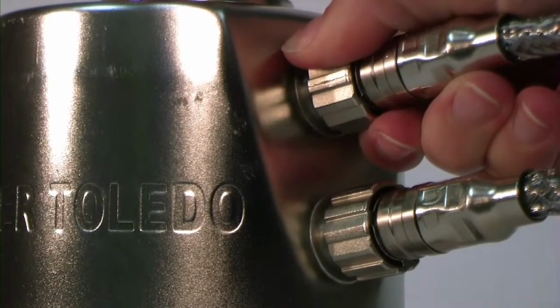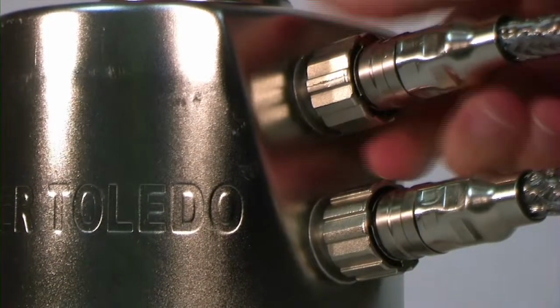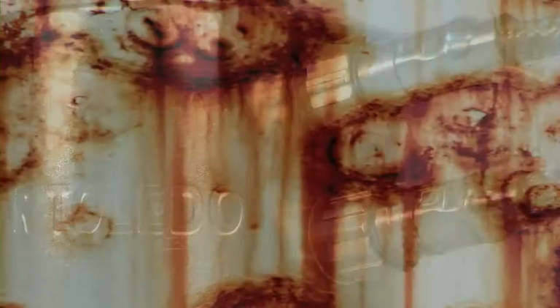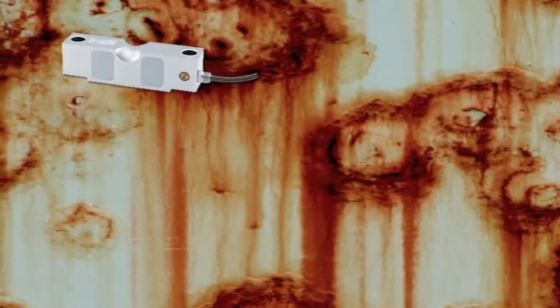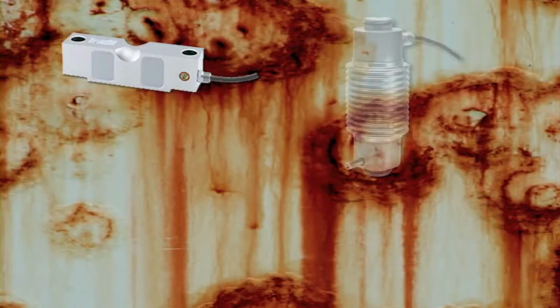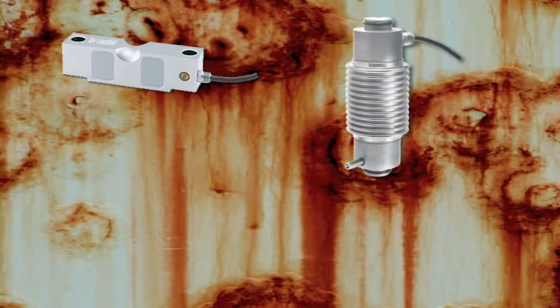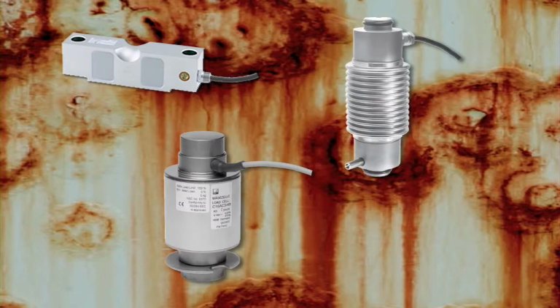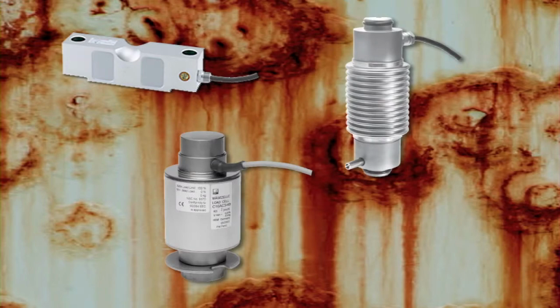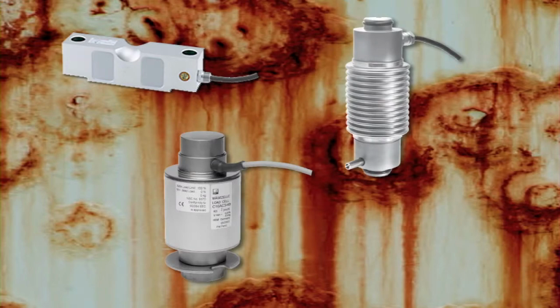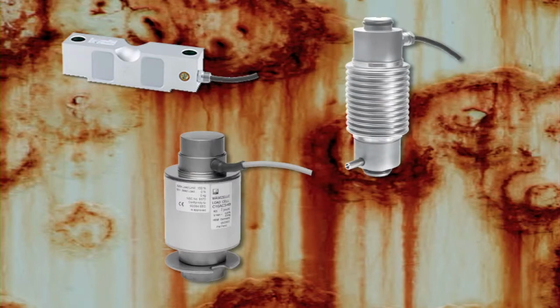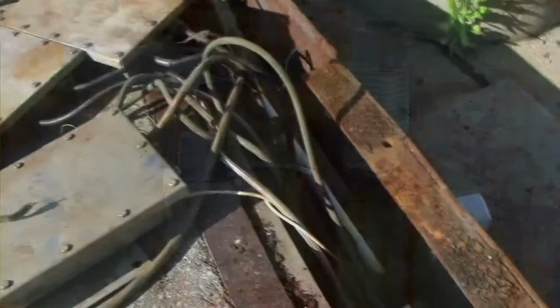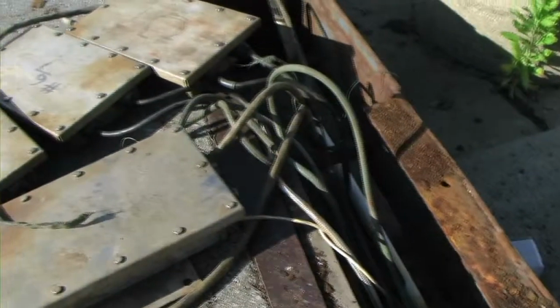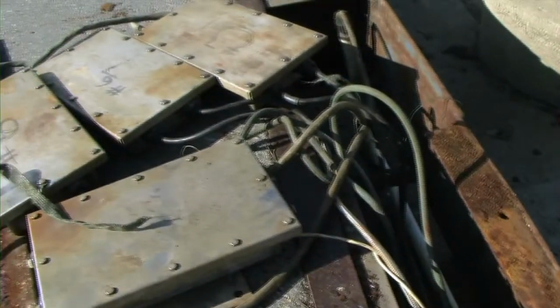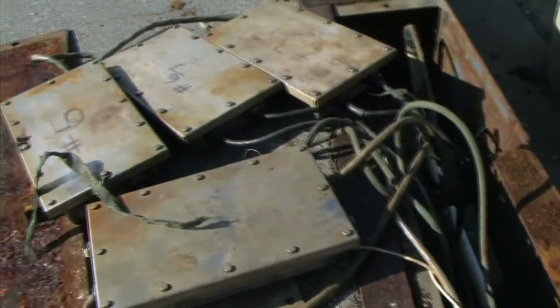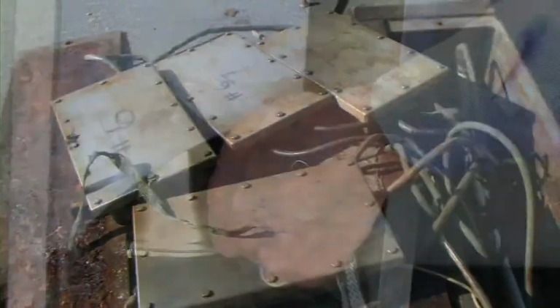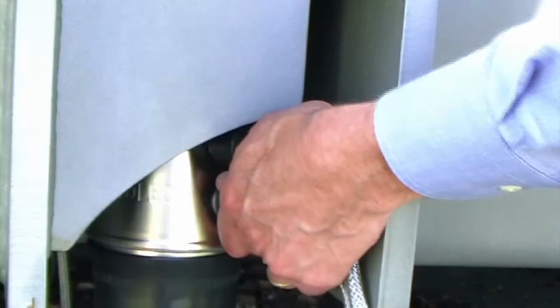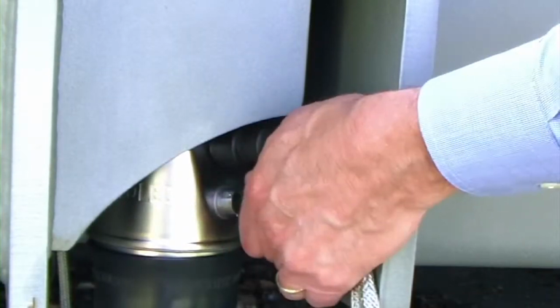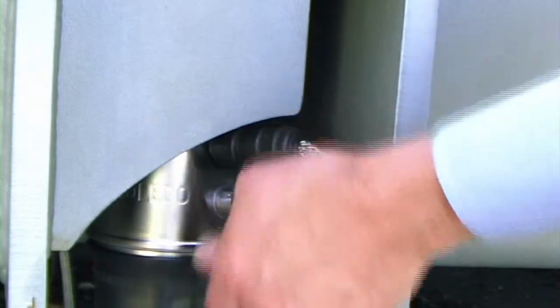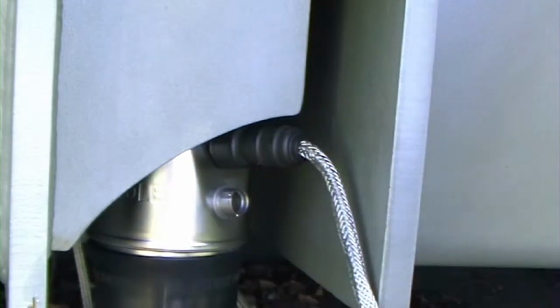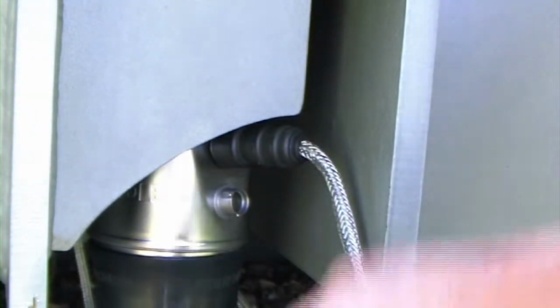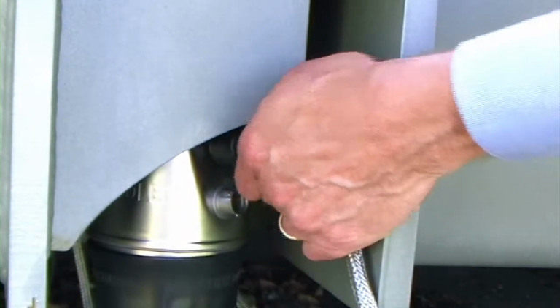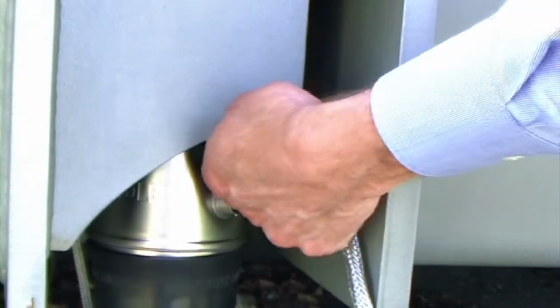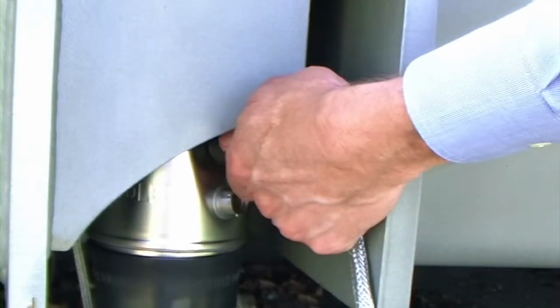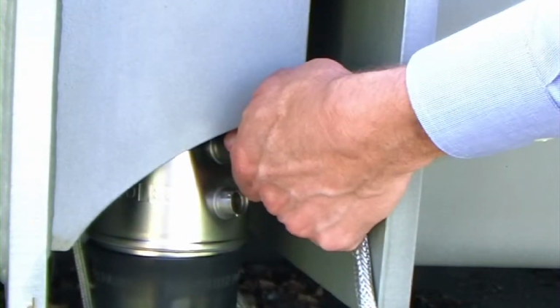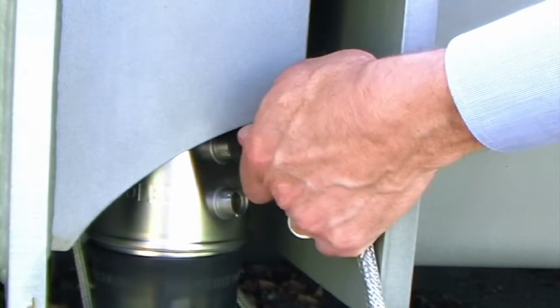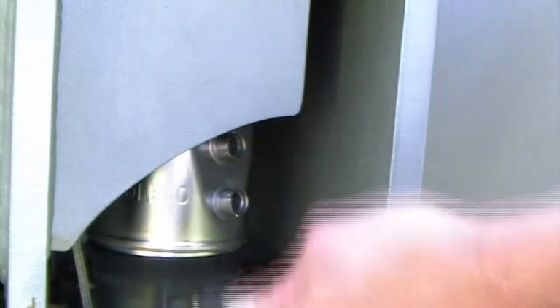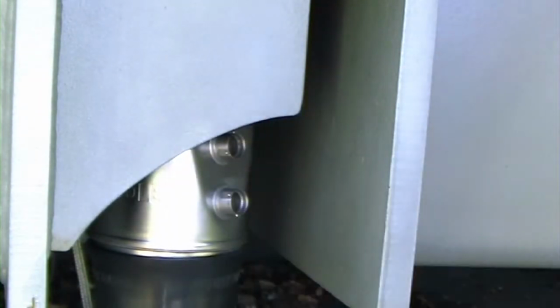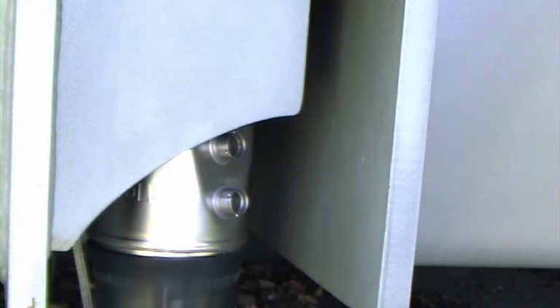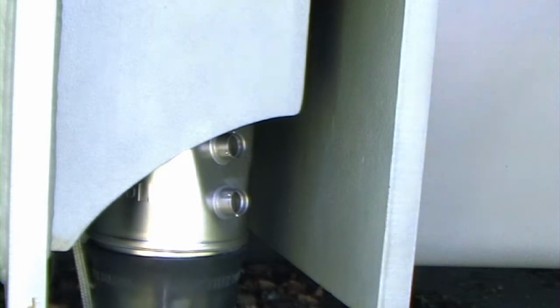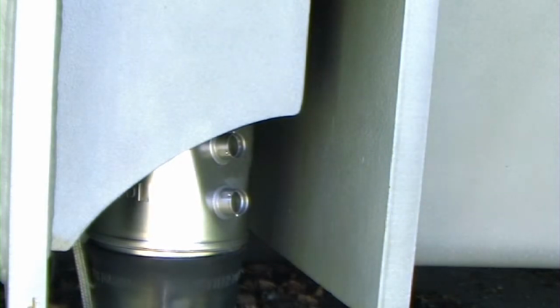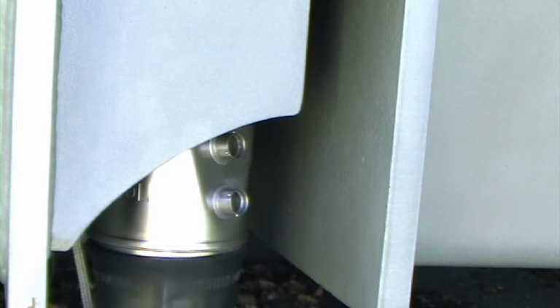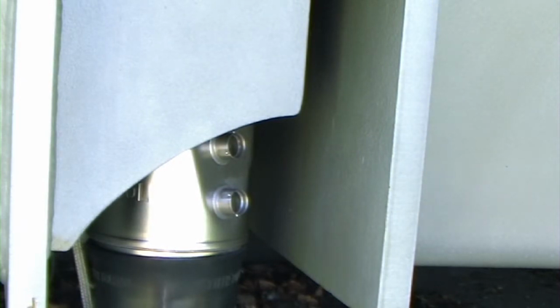When a conventional load cell fails, both the load cell and cable must be replaced. However, with PowerCell PDX, if a load cell or cable is damaged, the individual component can be quickly and easily replaced.